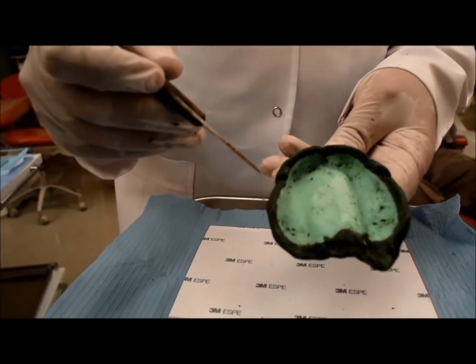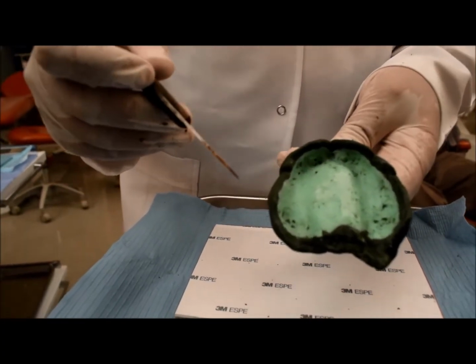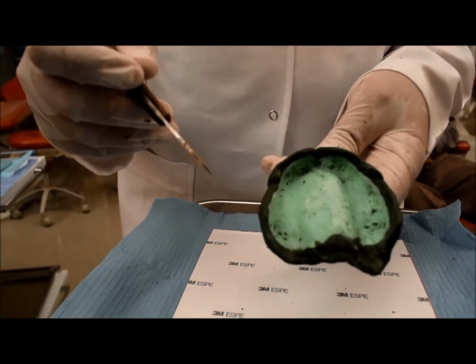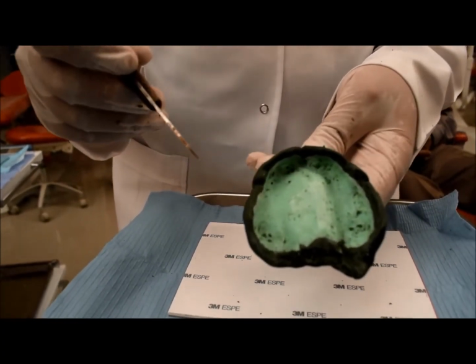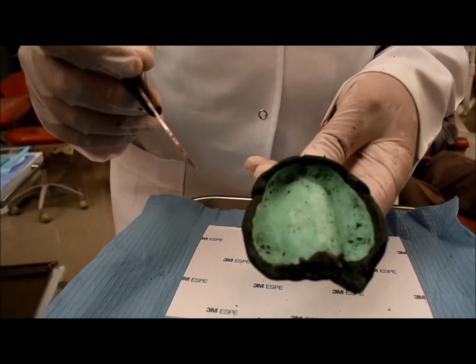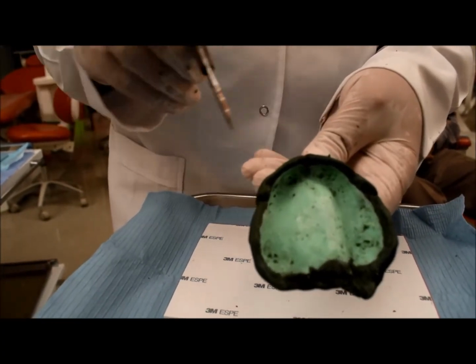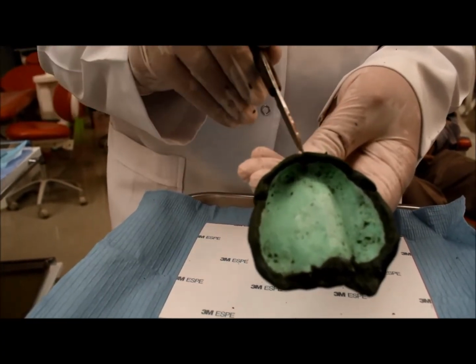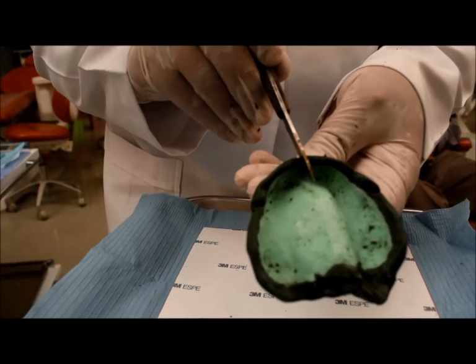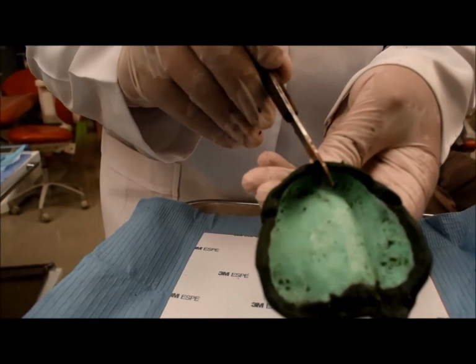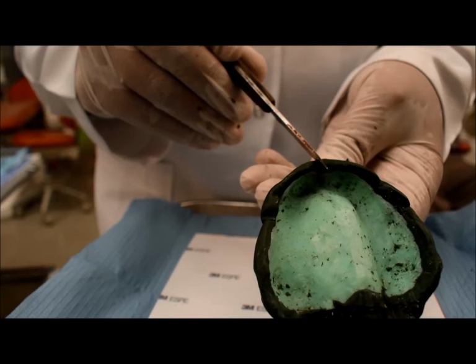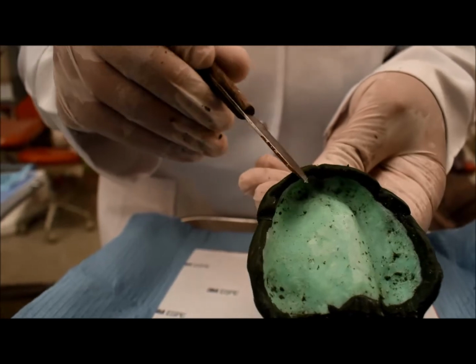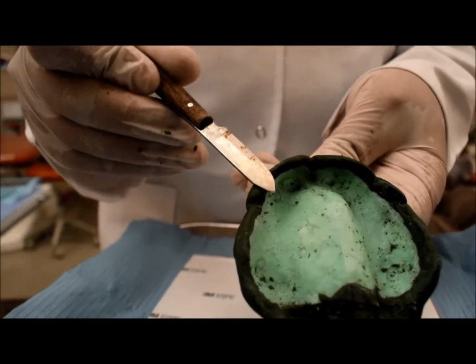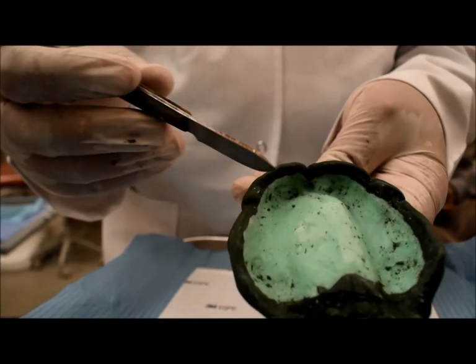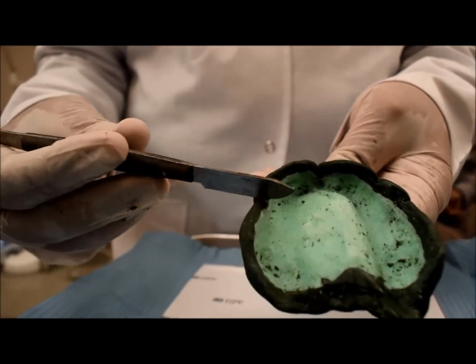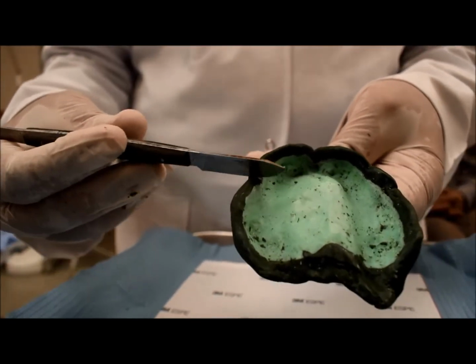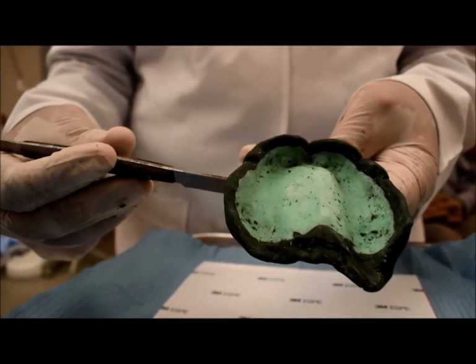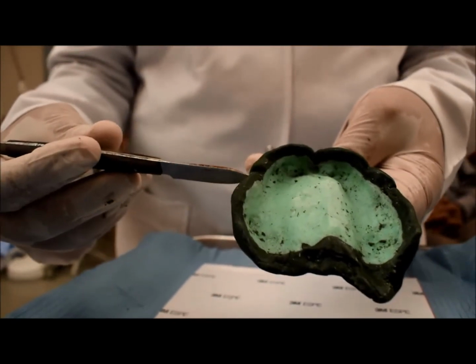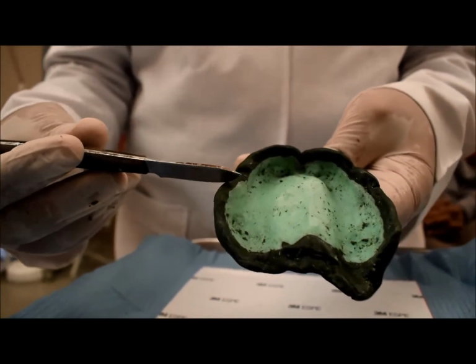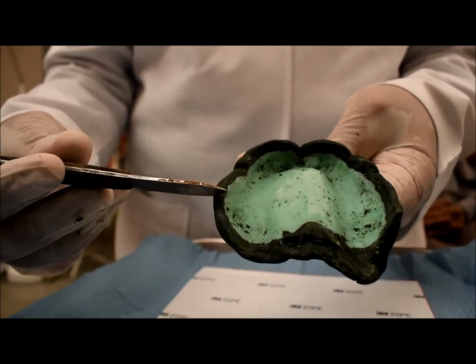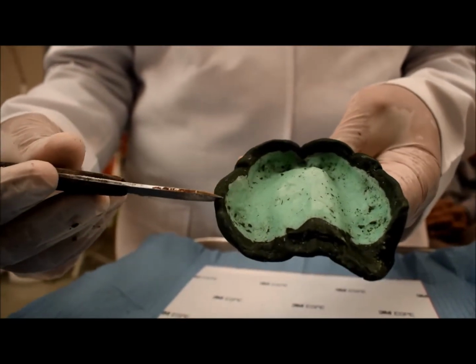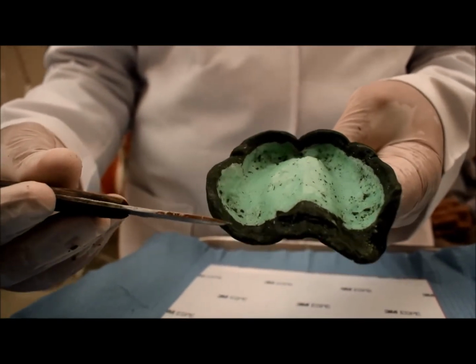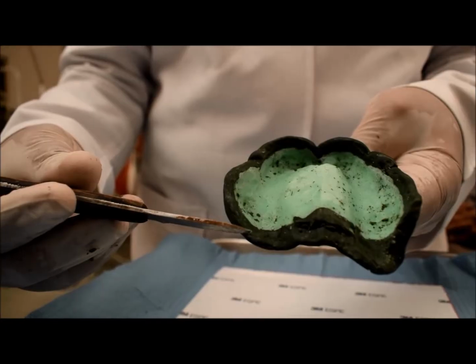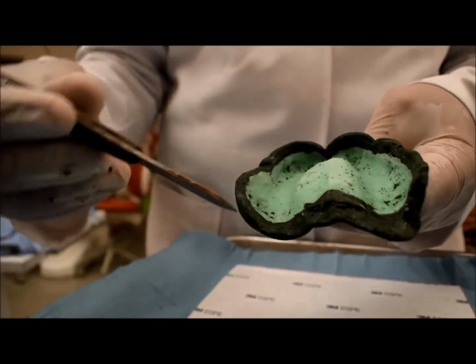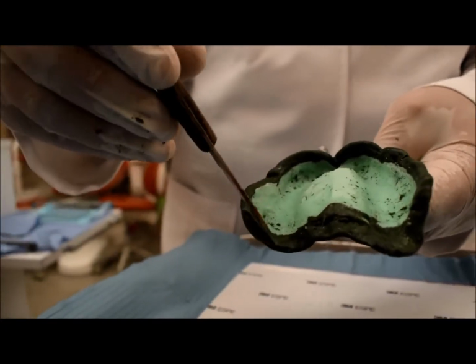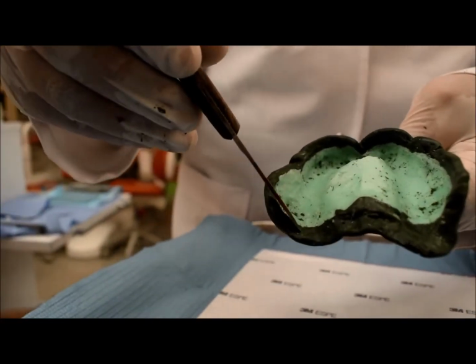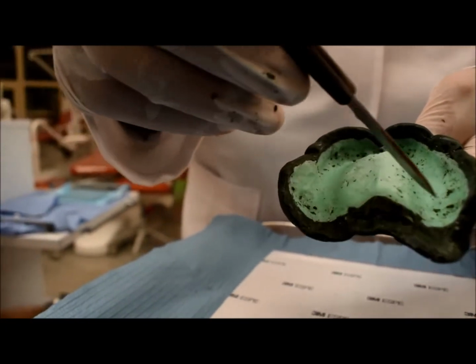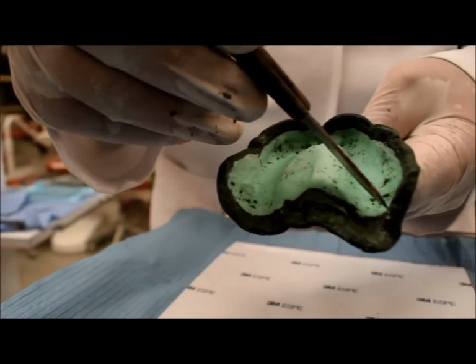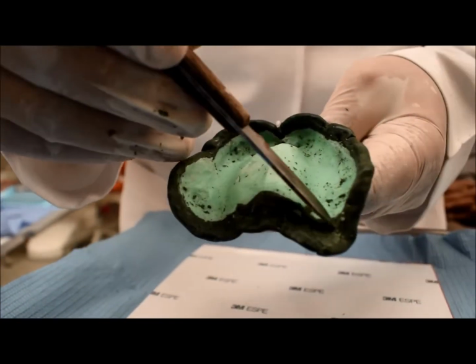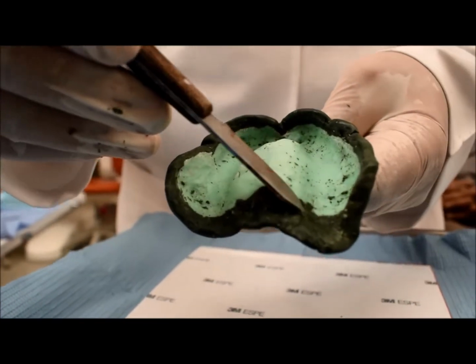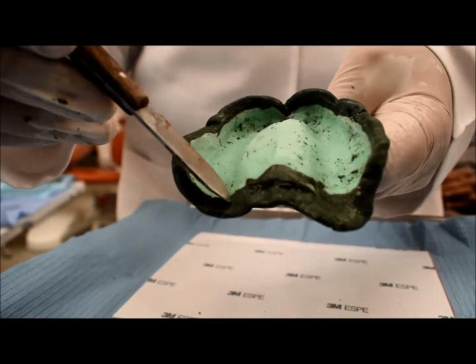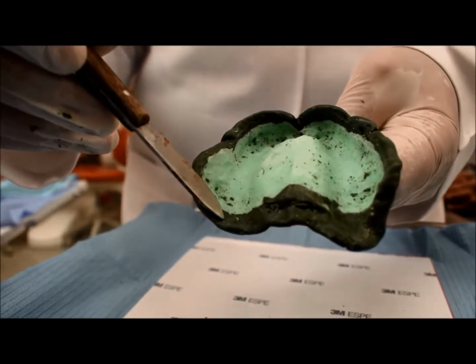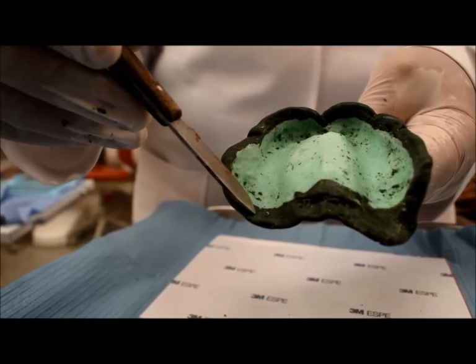Let me revise with you the limiting structures. This is the labial frenum, this is the labial vestibule, buccal frenum, buccal vestibule, distobuccal area, hamular notch, and post dam area.